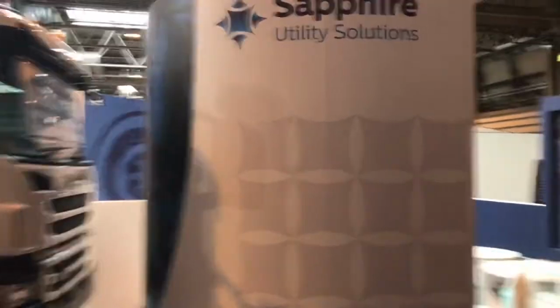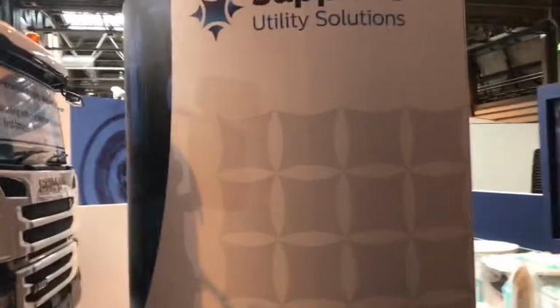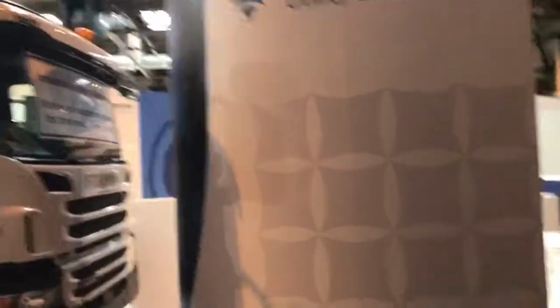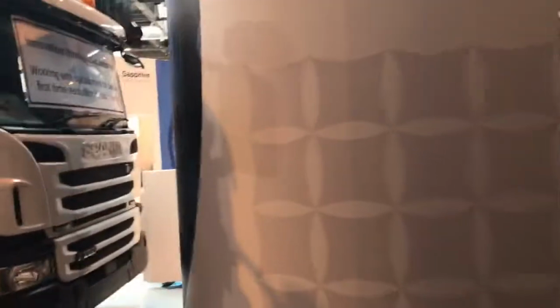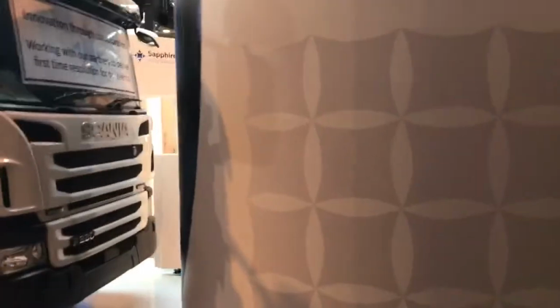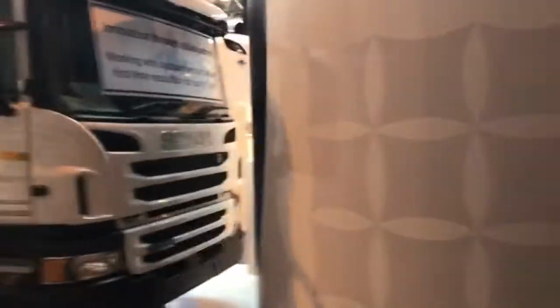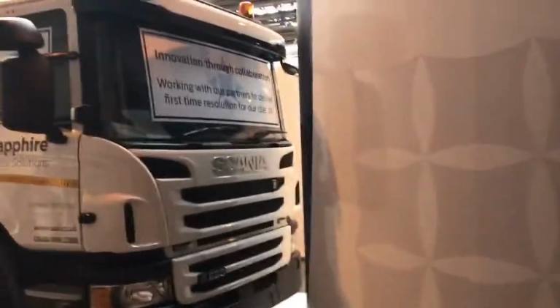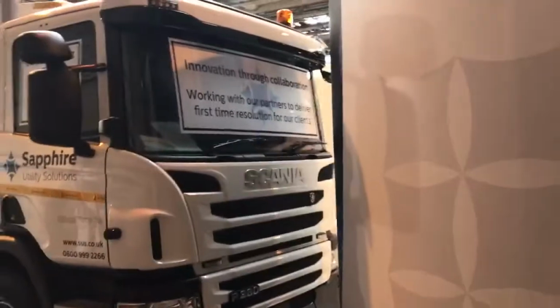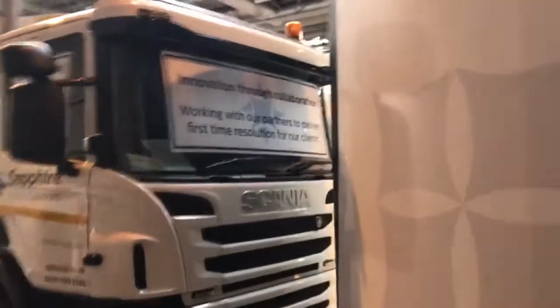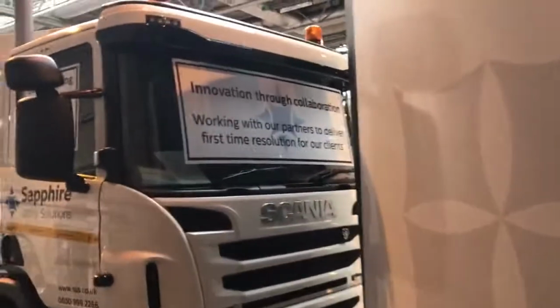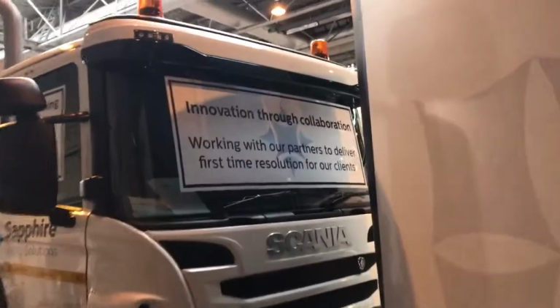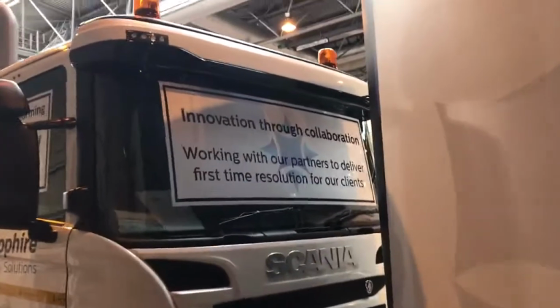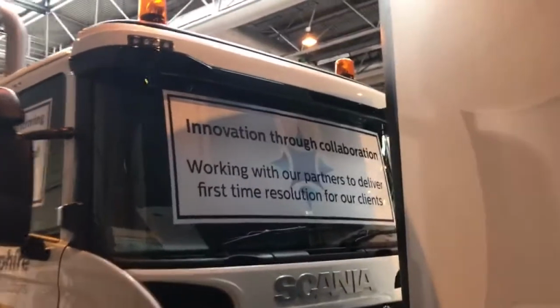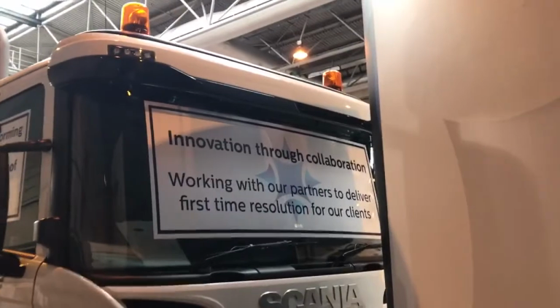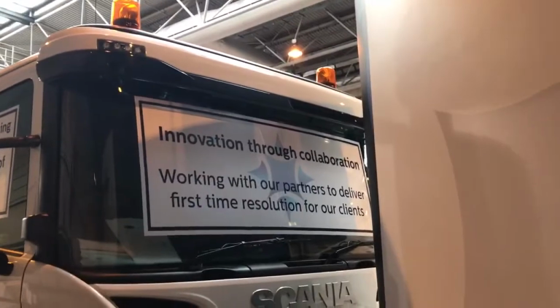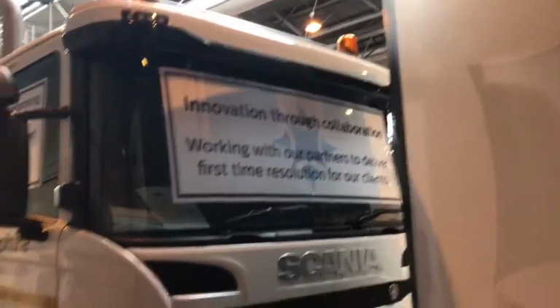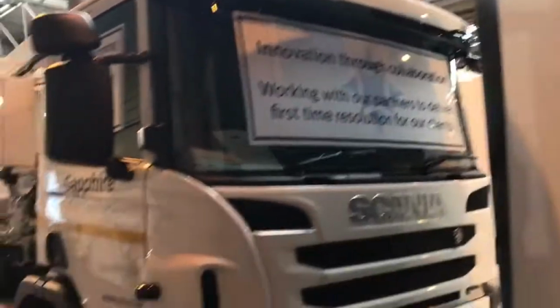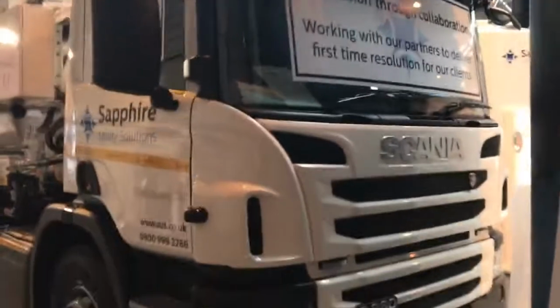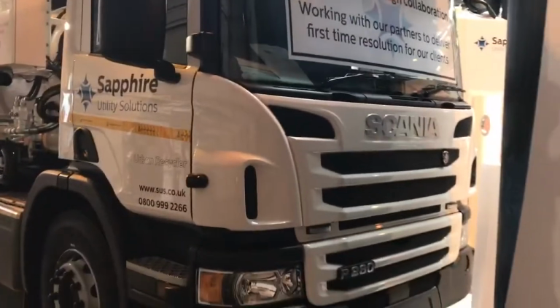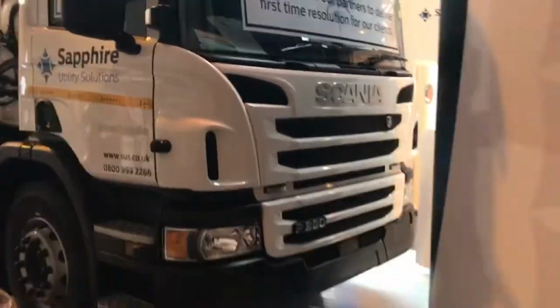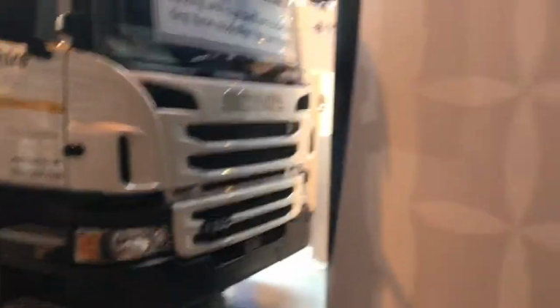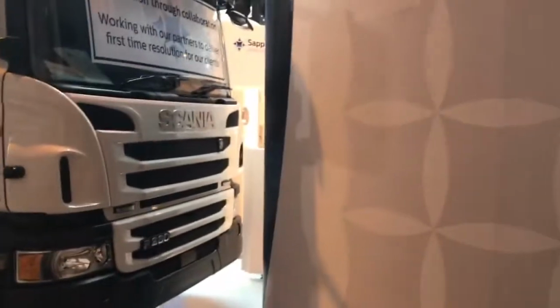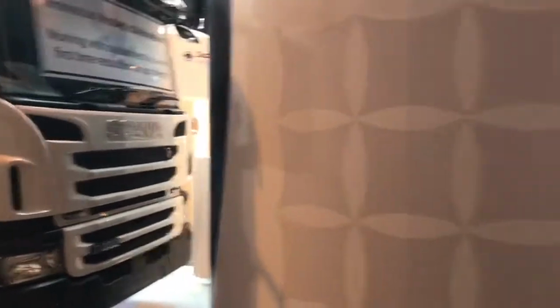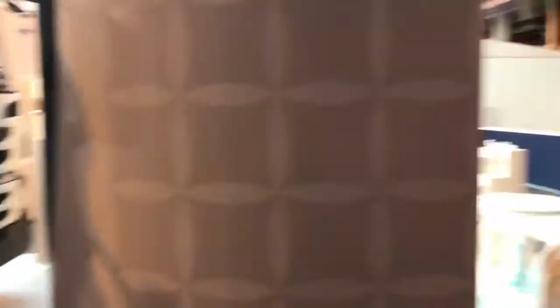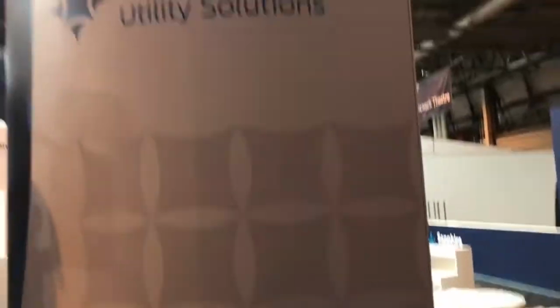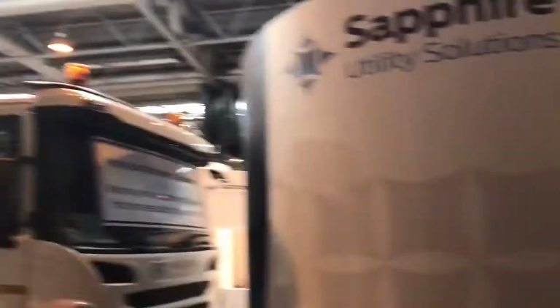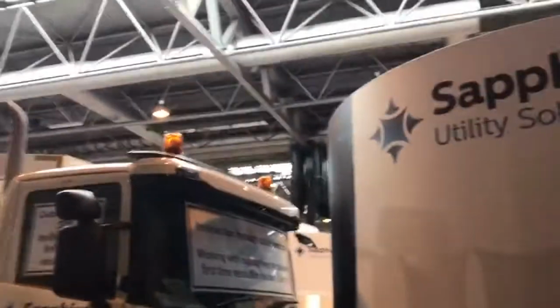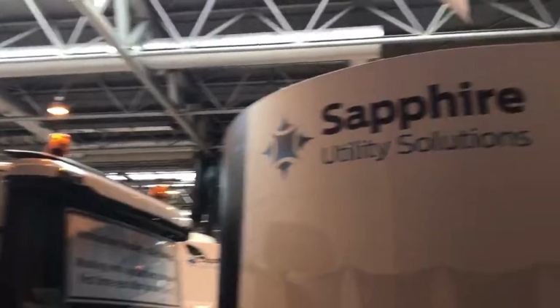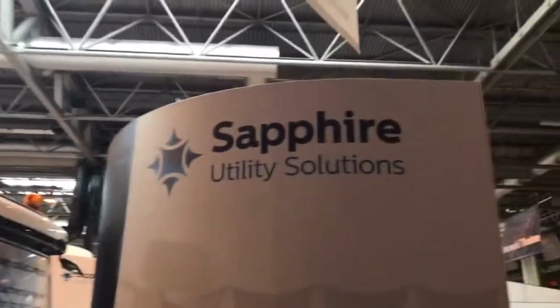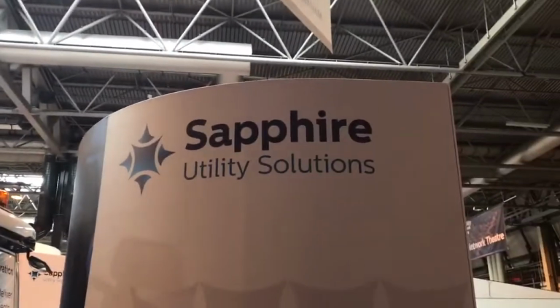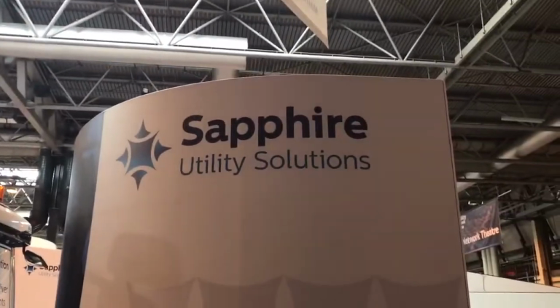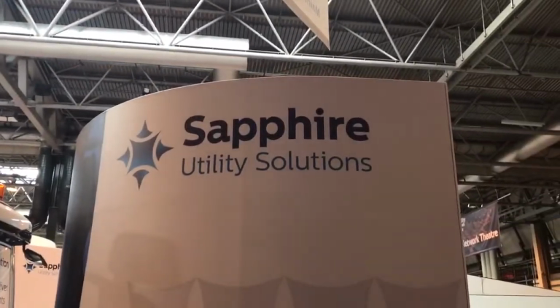Innovation through collaboration — many companies coming together to make our stand hopefully a success. We'll finish it there for now.